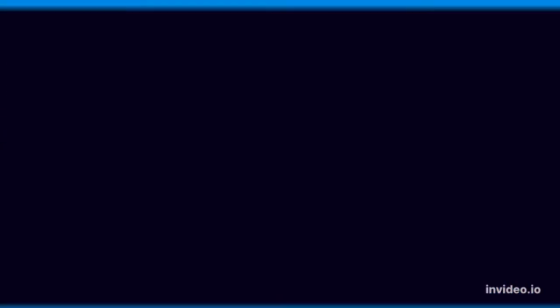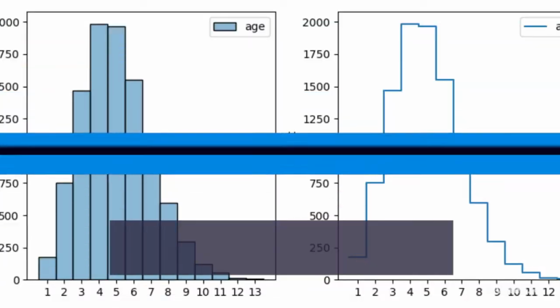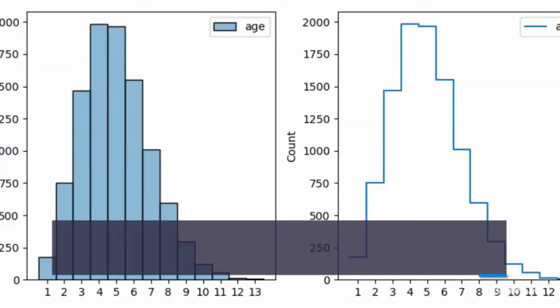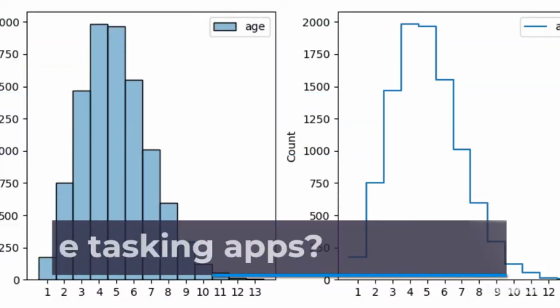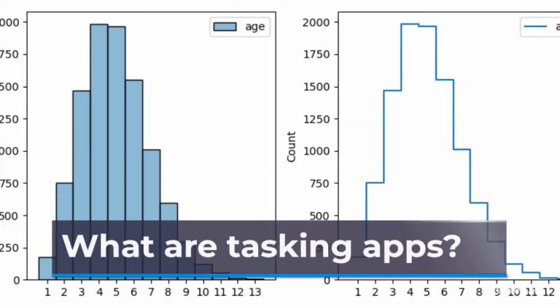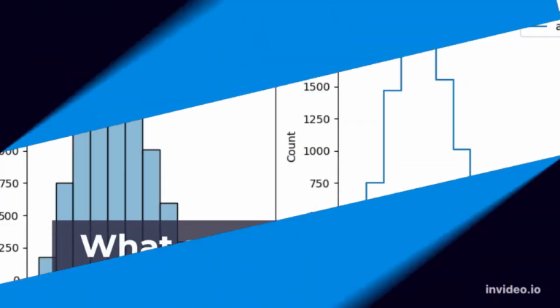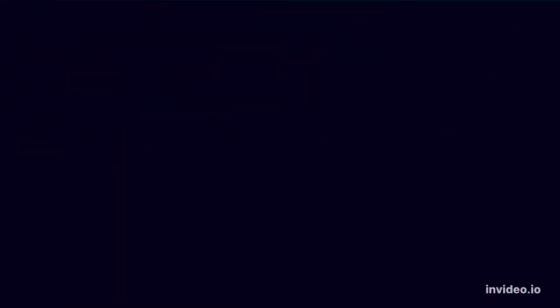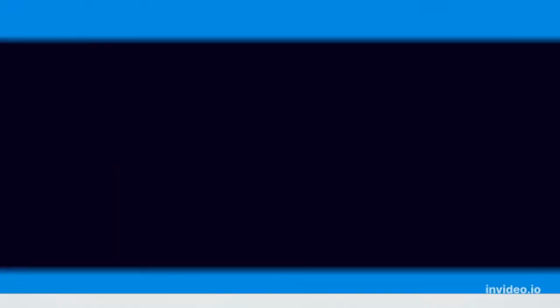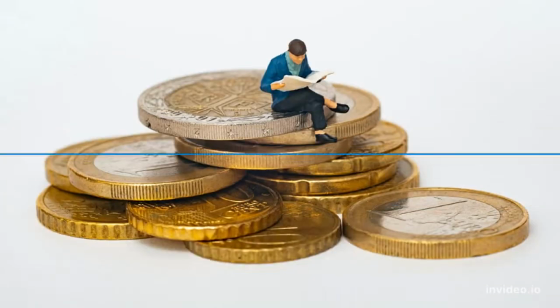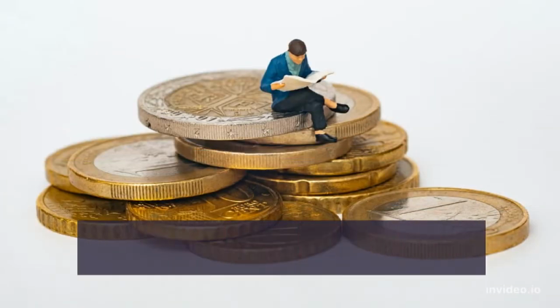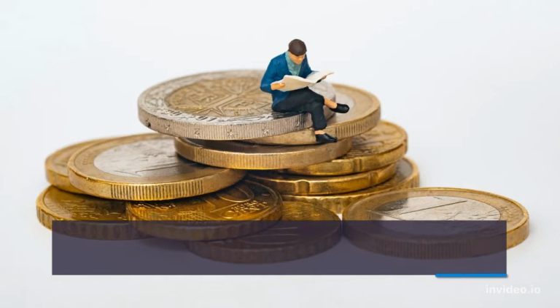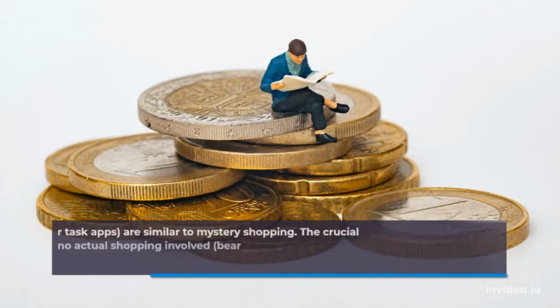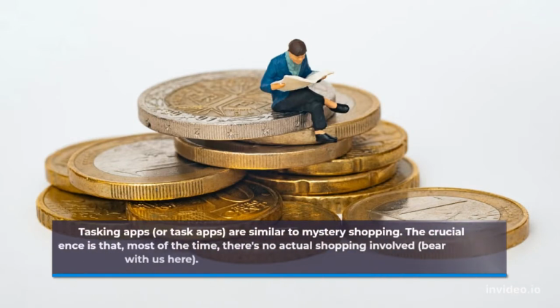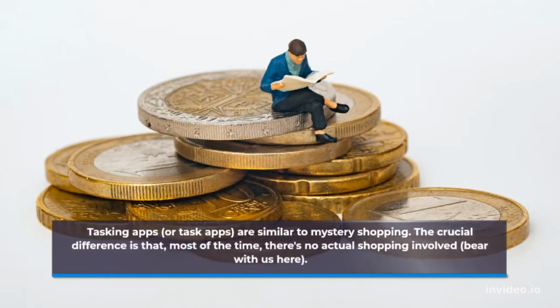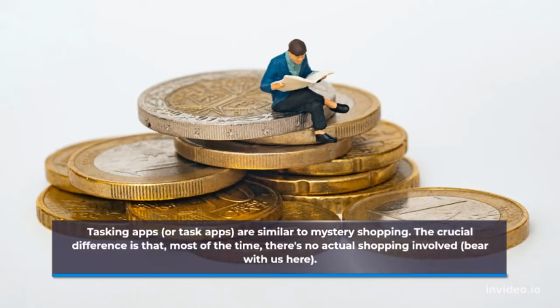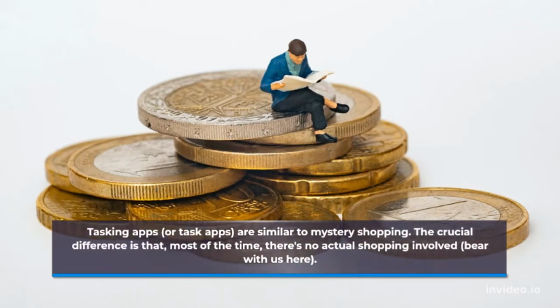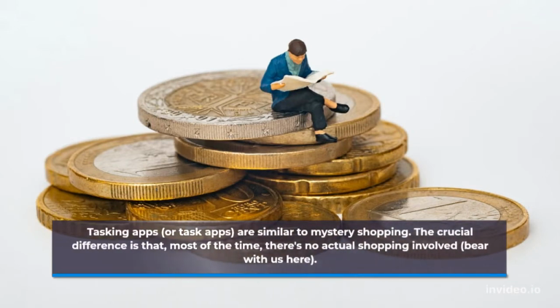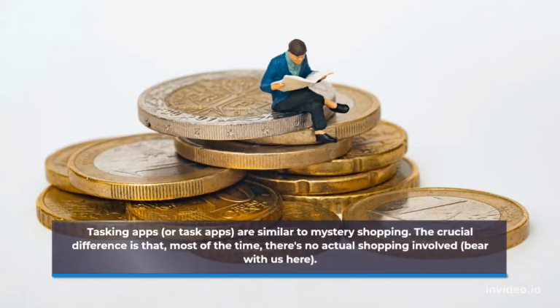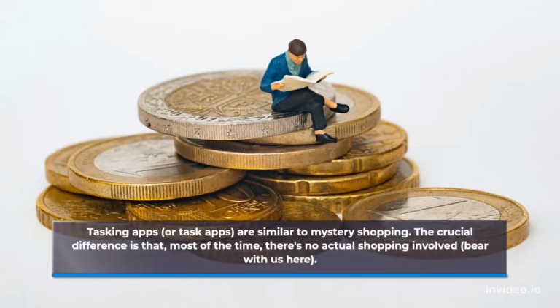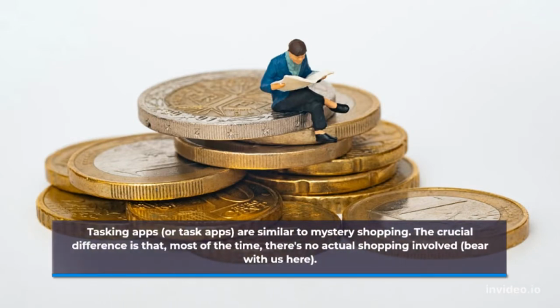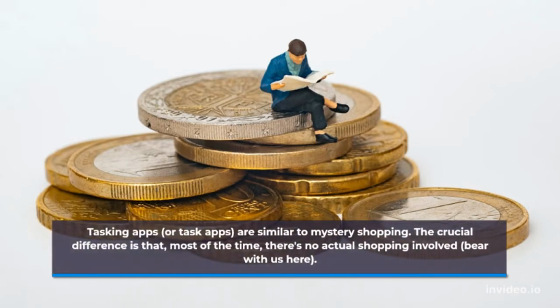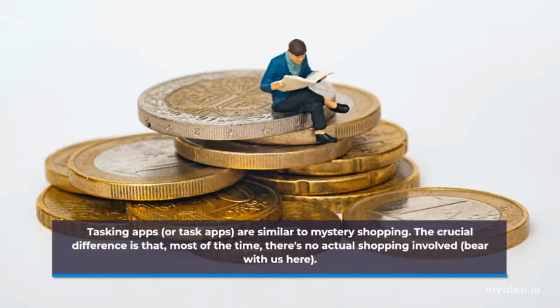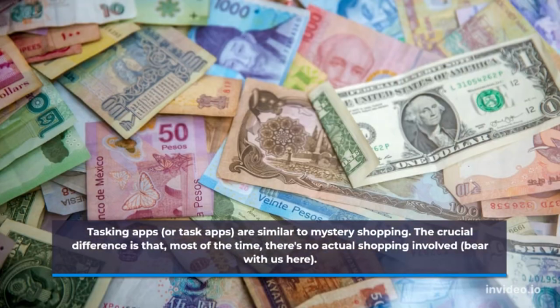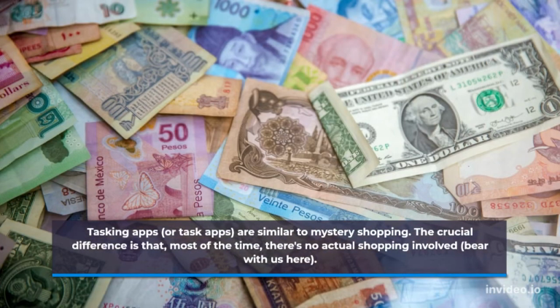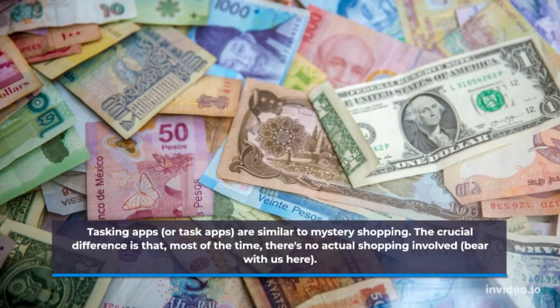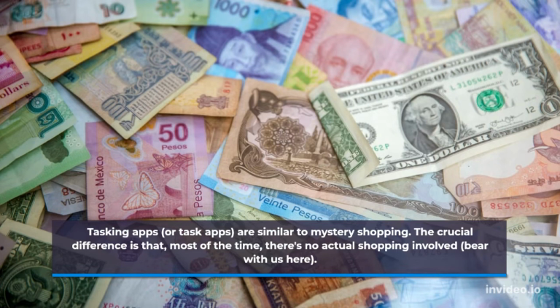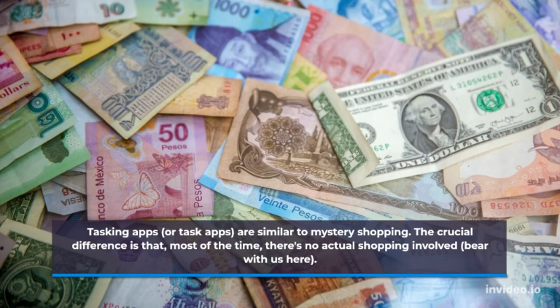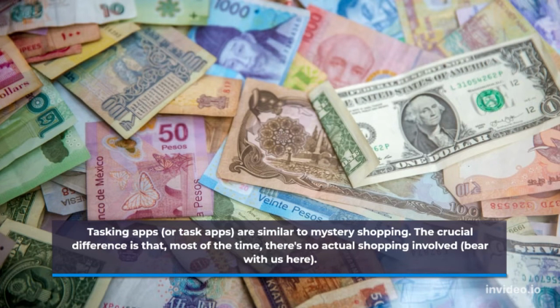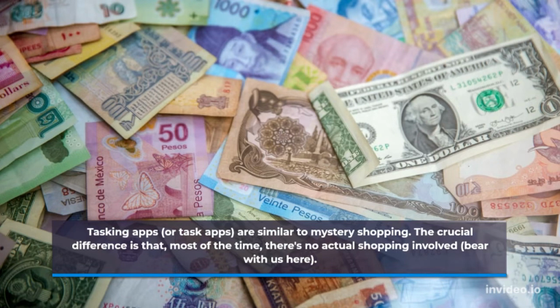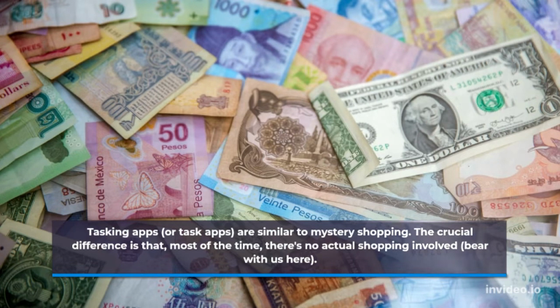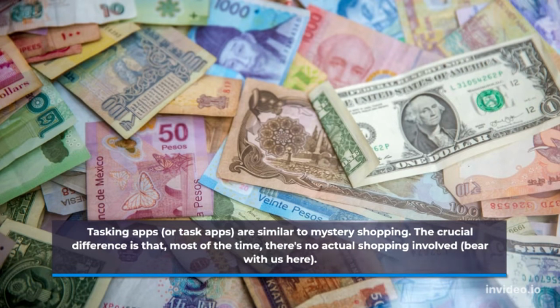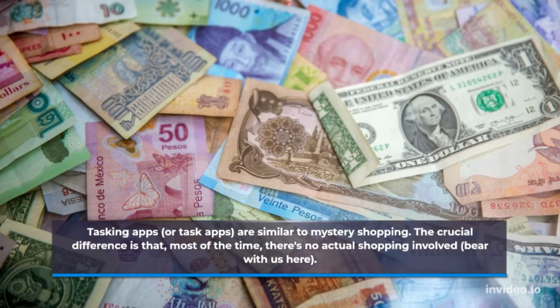What are tasking apps? Tasking apps, or task apps, are similar to mystery shopping. The crucial difference is that, most of the time, there's no actual shopping involved.